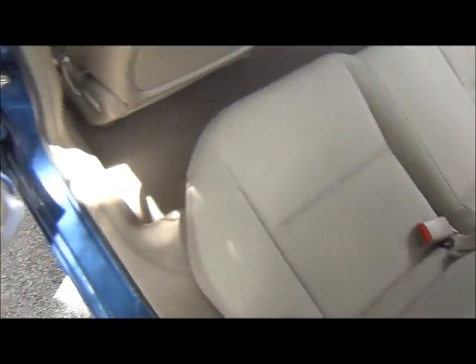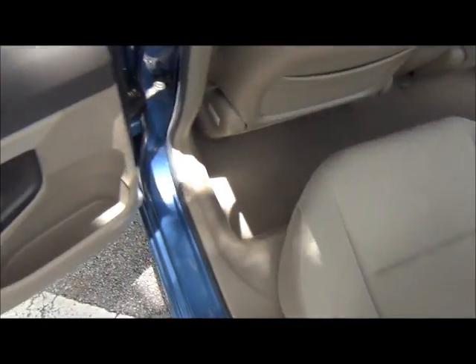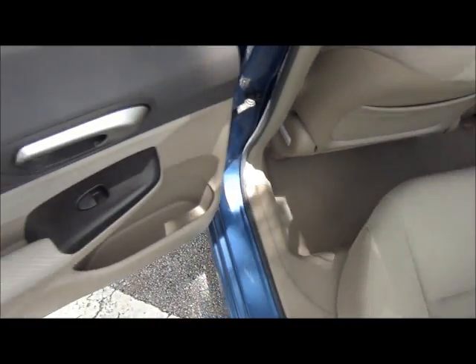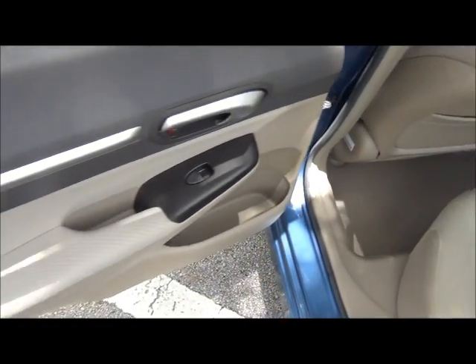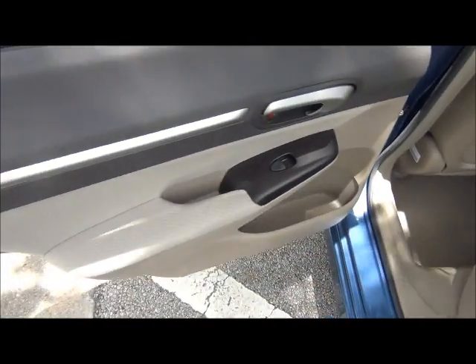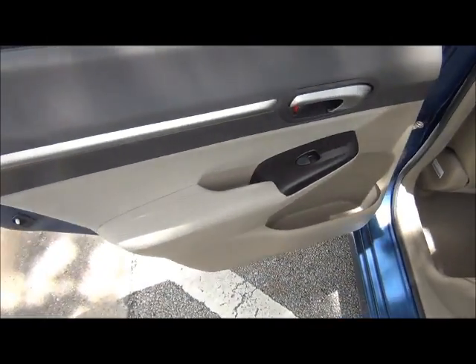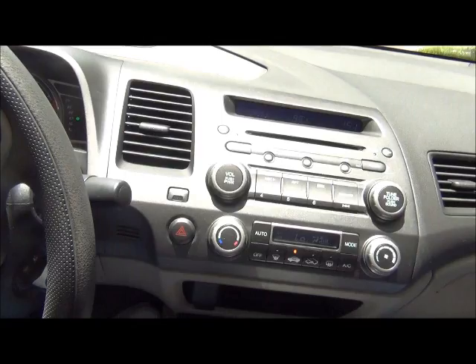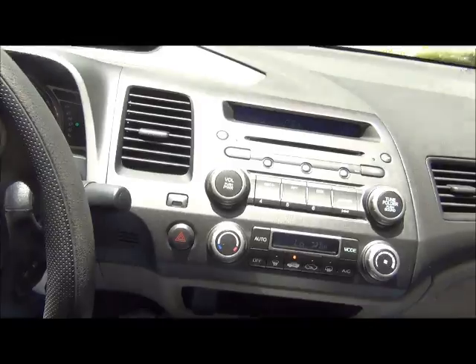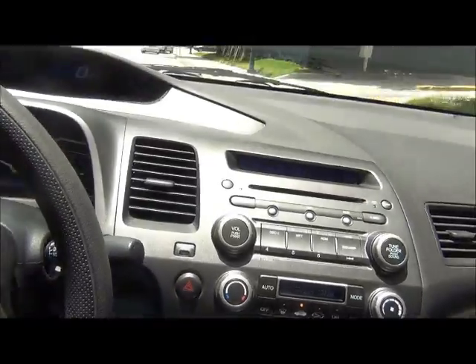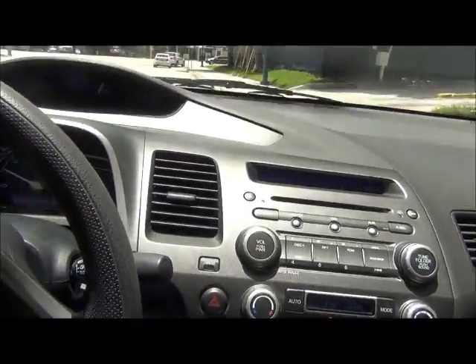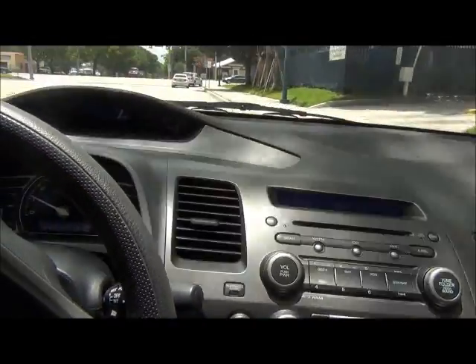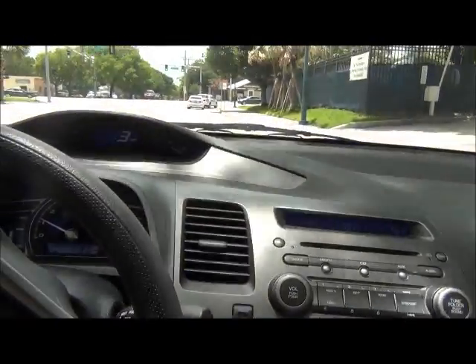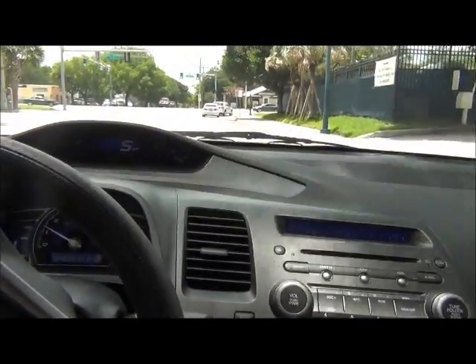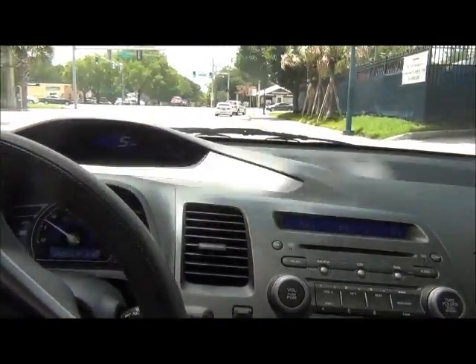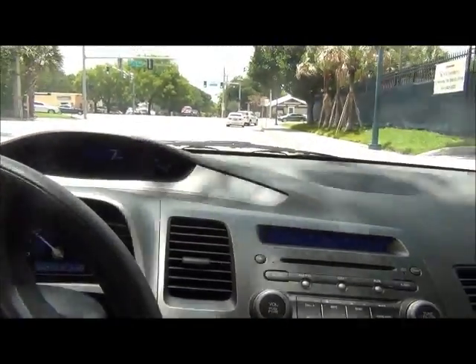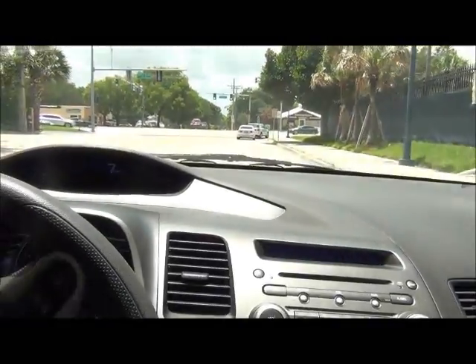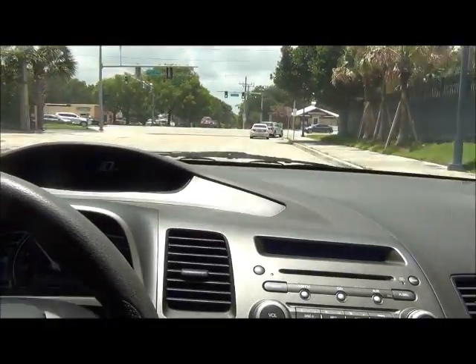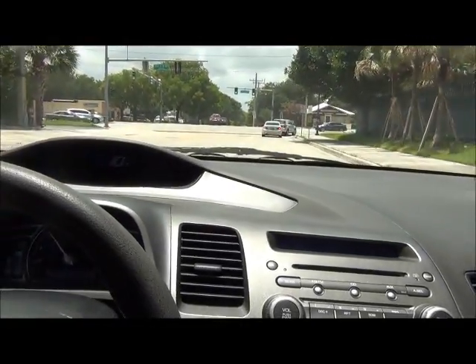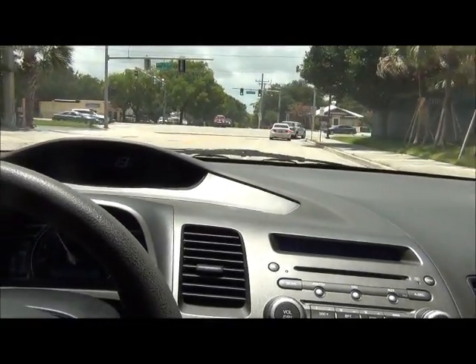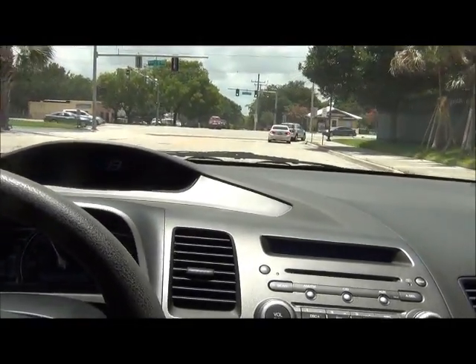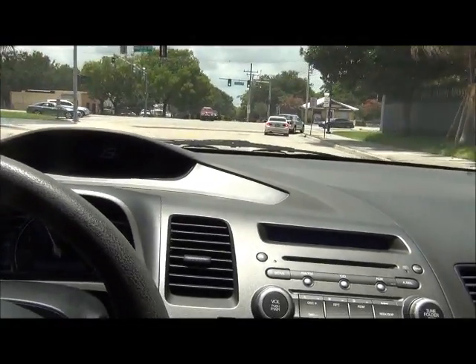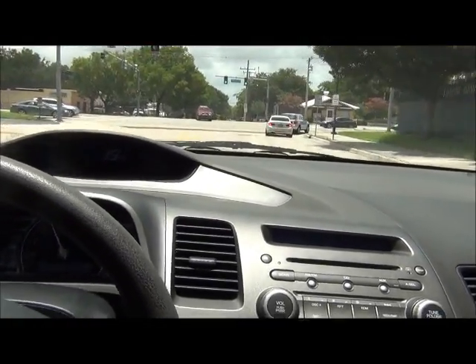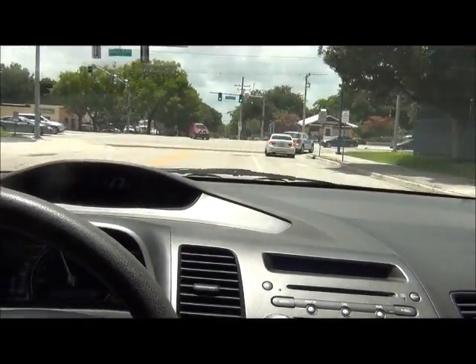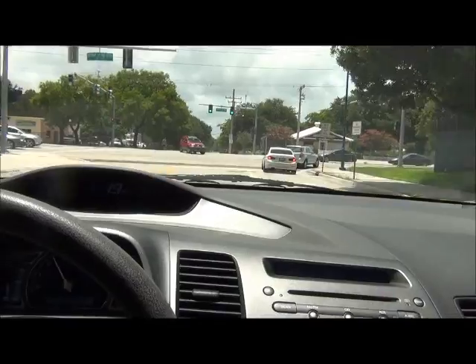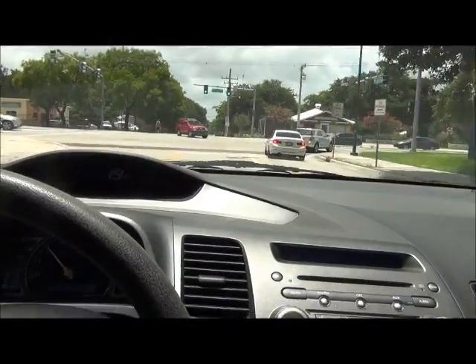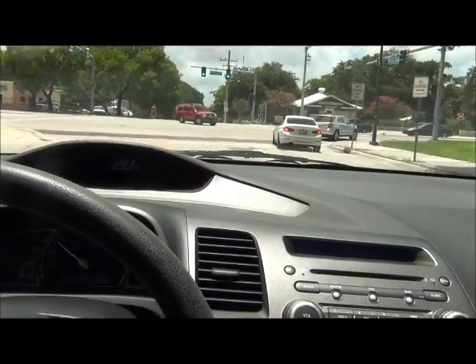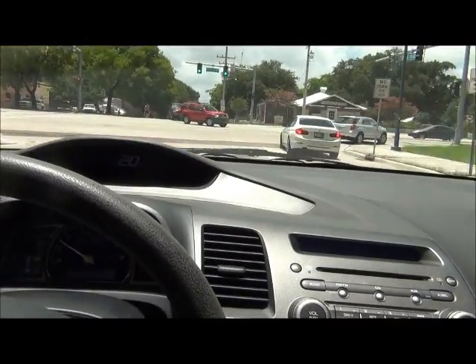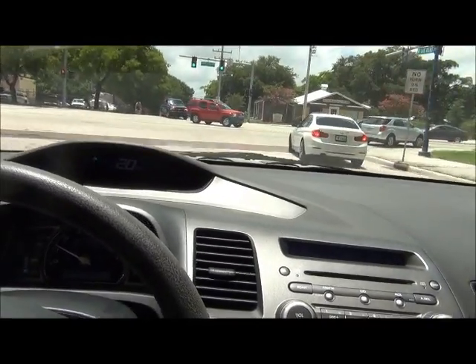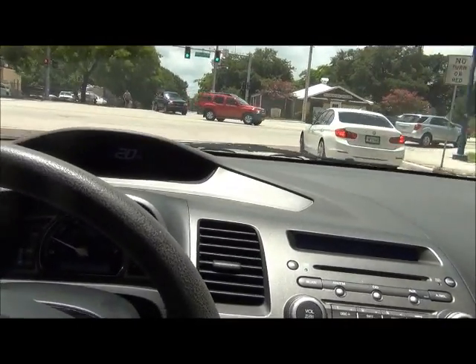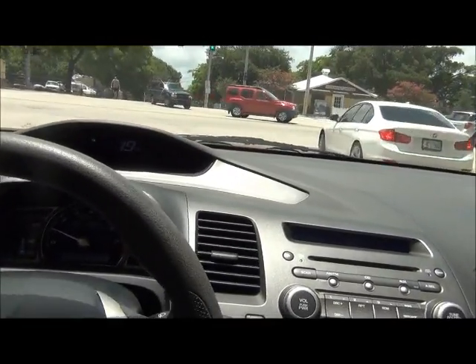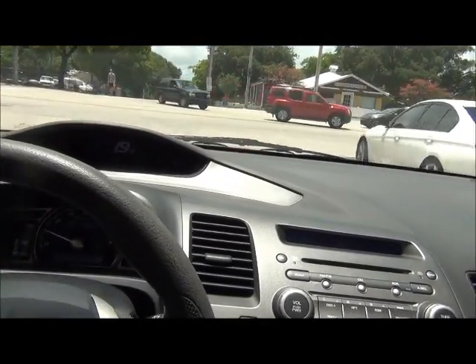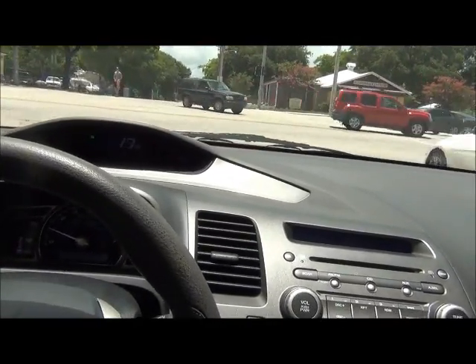So let's go for my favorite part — the test drive! Now, we only do a short test drive because otherwise the video file size gets too large and it takes forever to download.